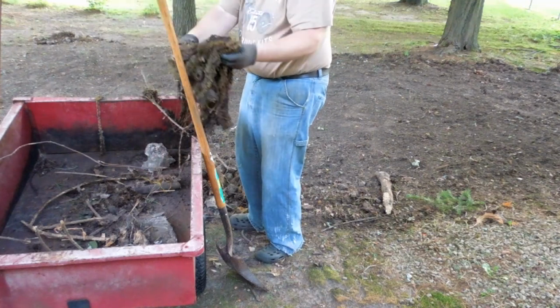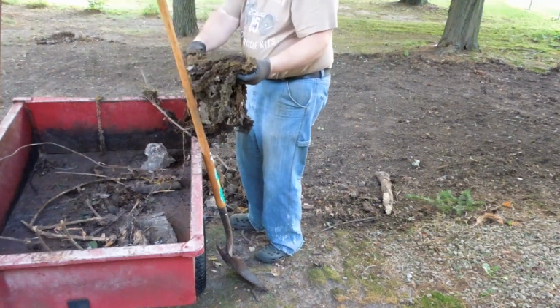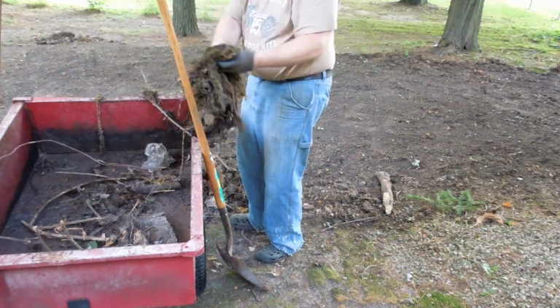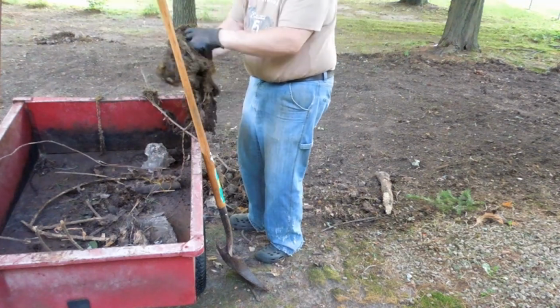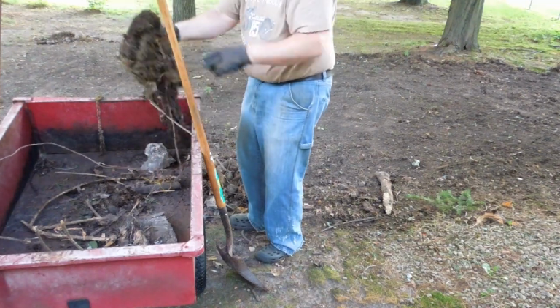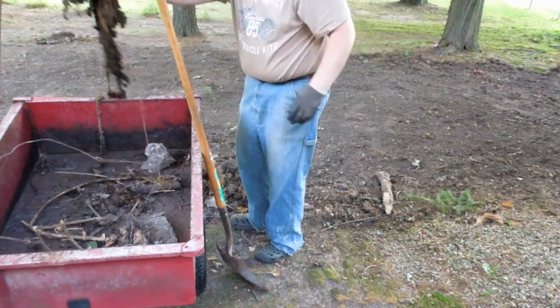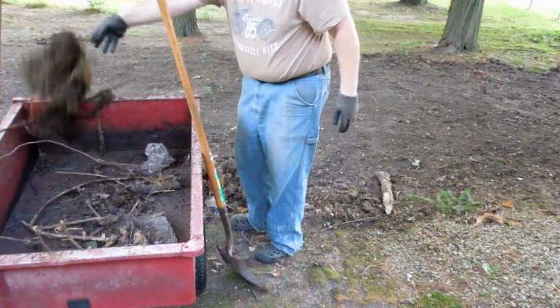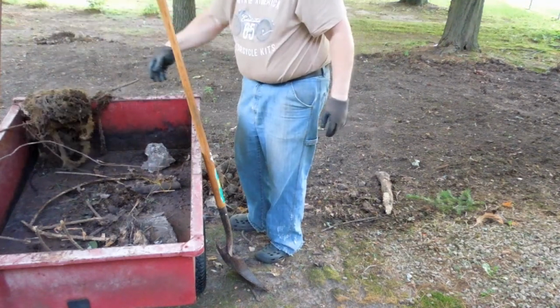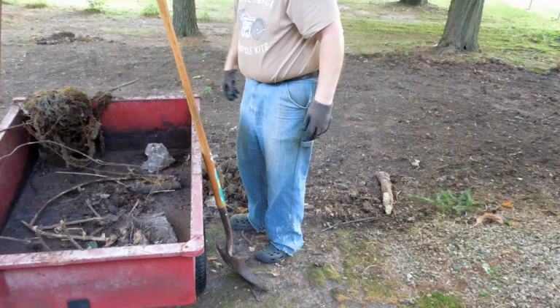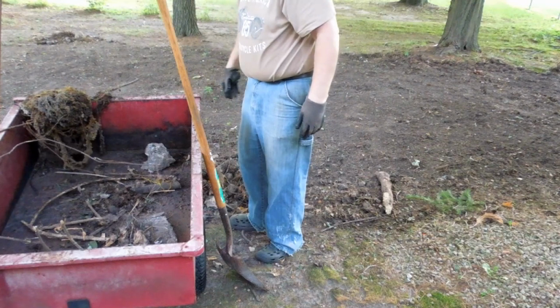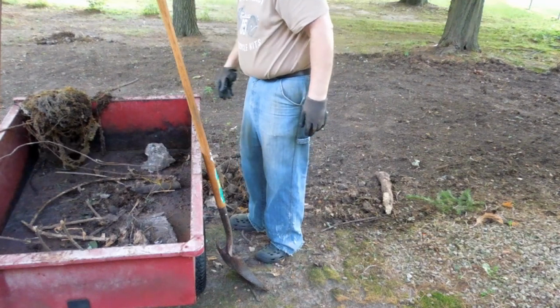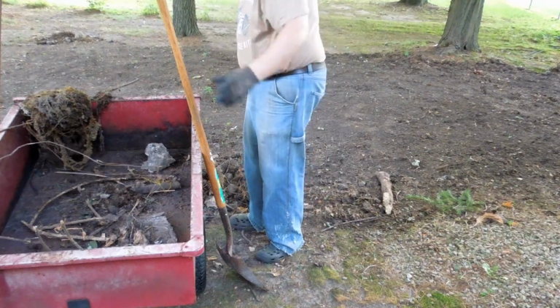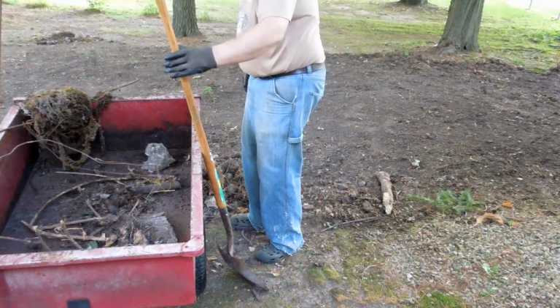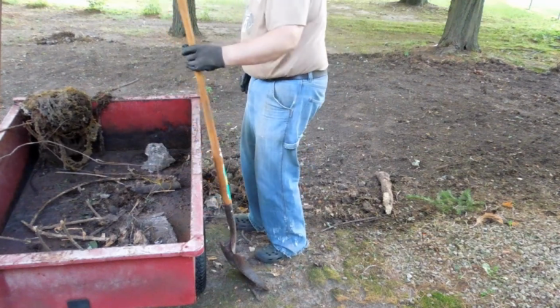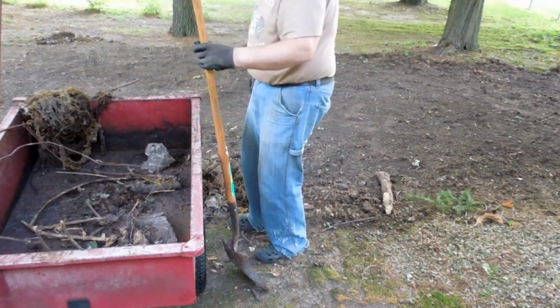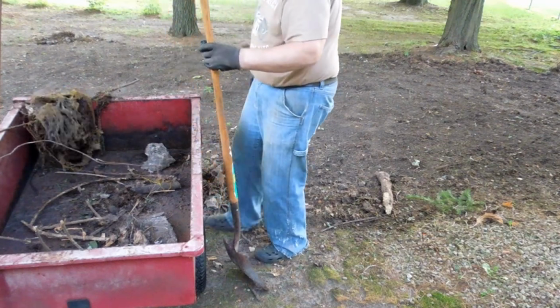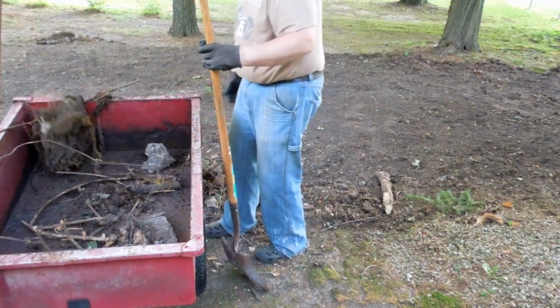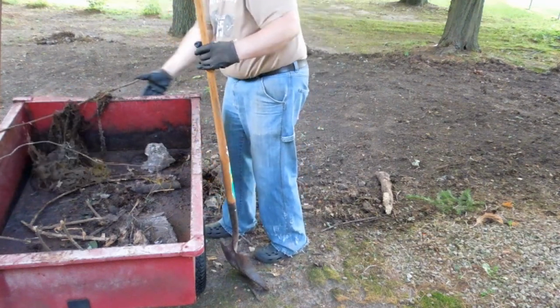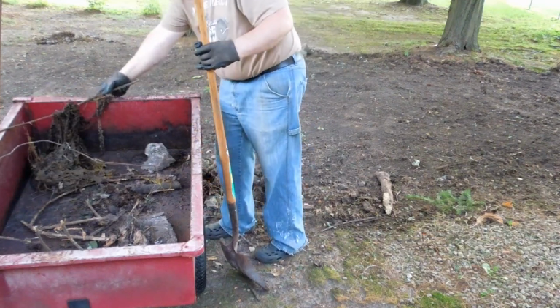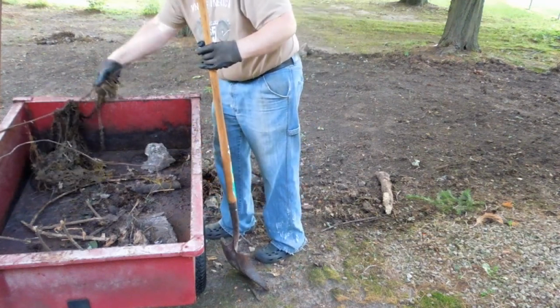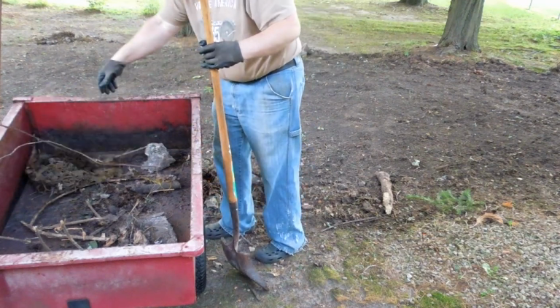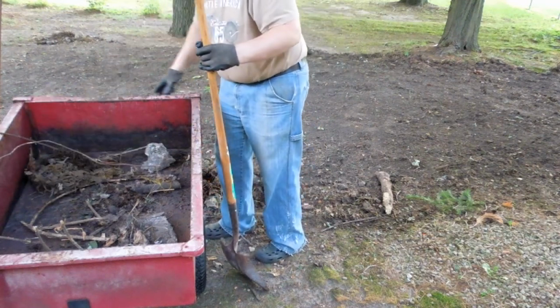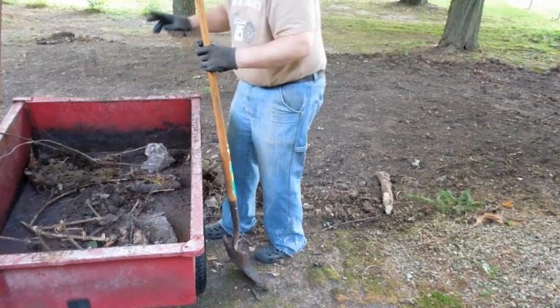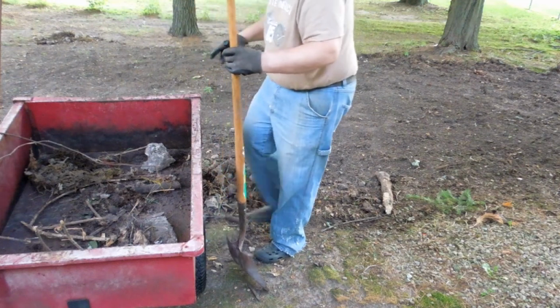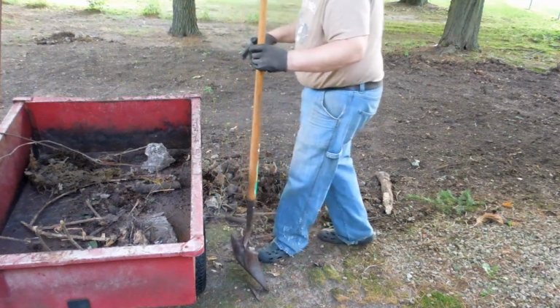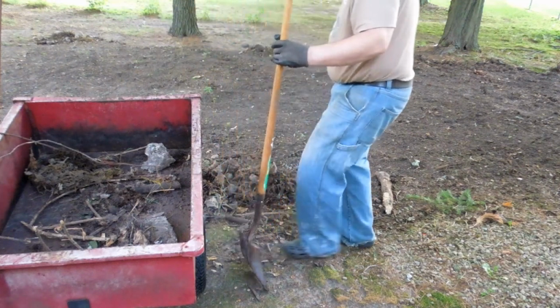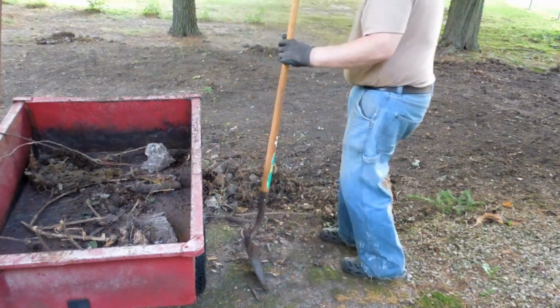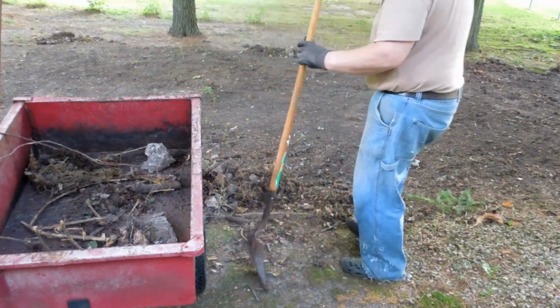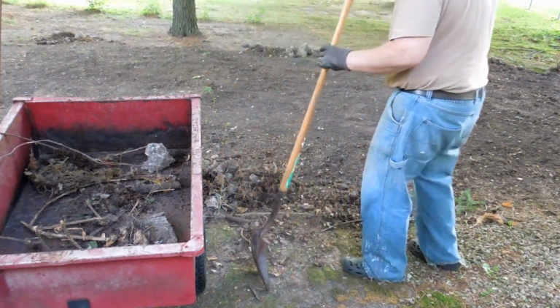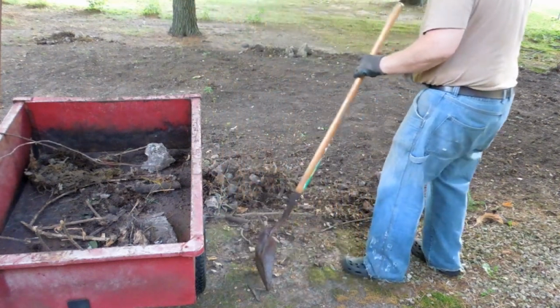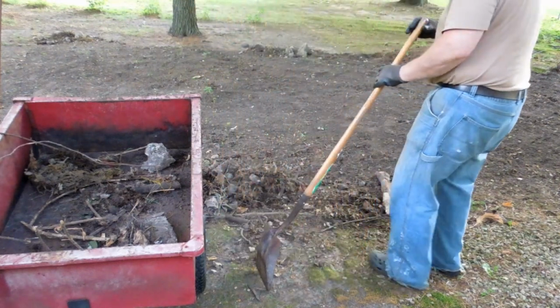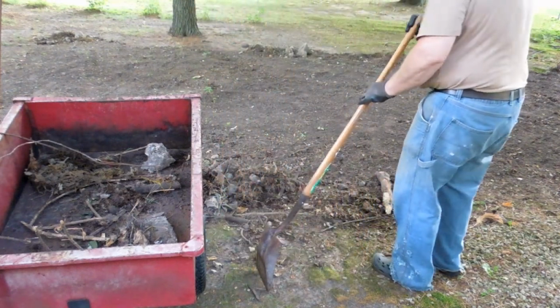Somebody threw out a rug — a piece of carpeting — and buried it in the backyard. That's the problem when you go out and start excavating things: you'll find all kinds of stuff.